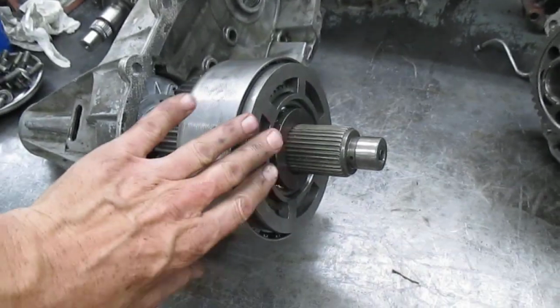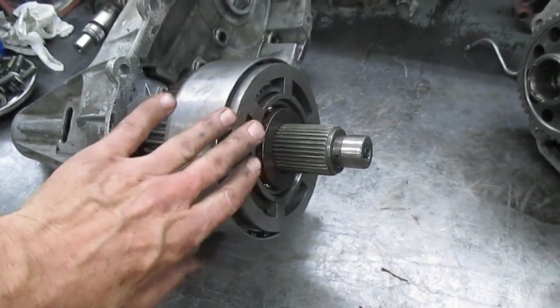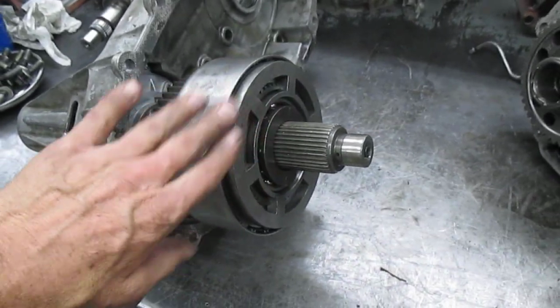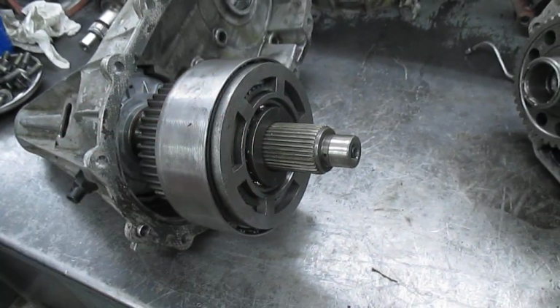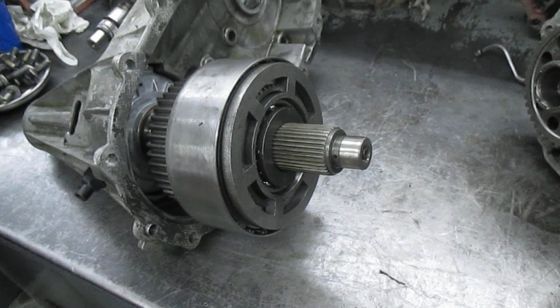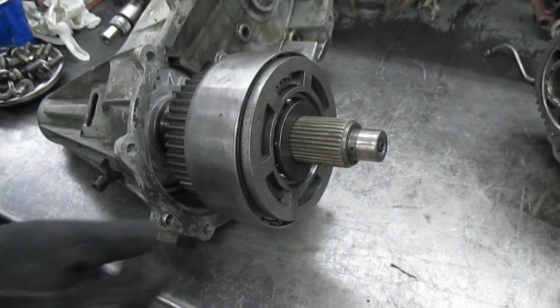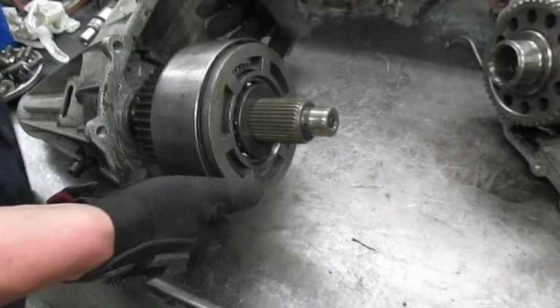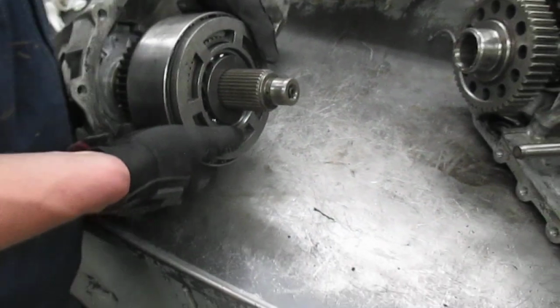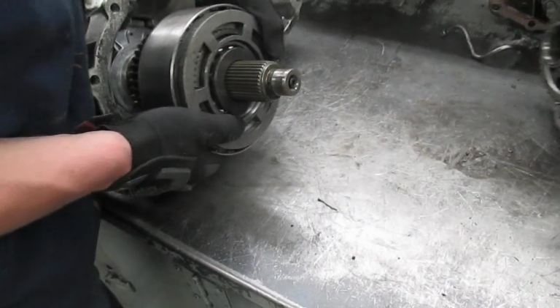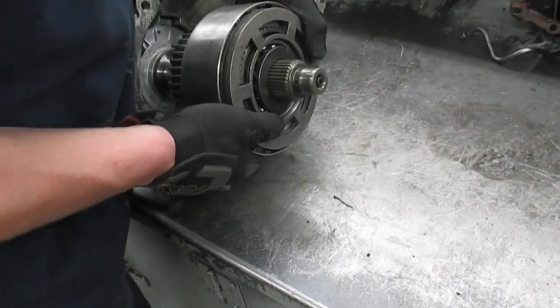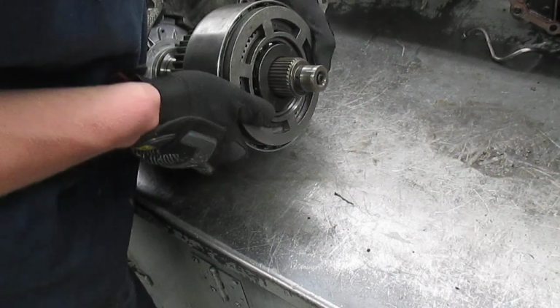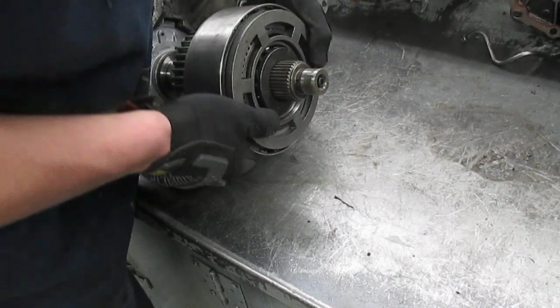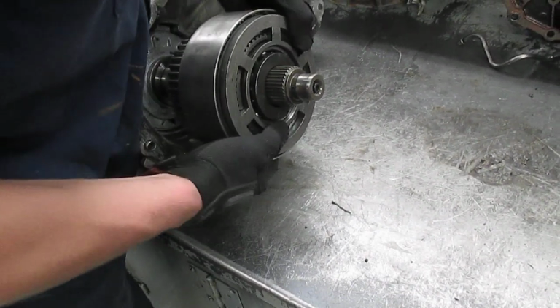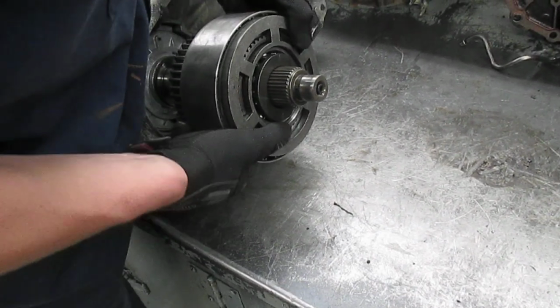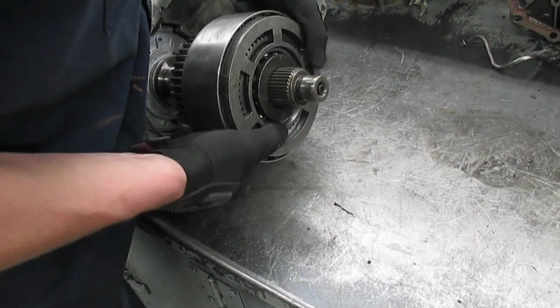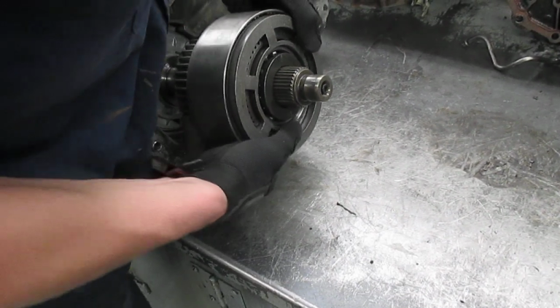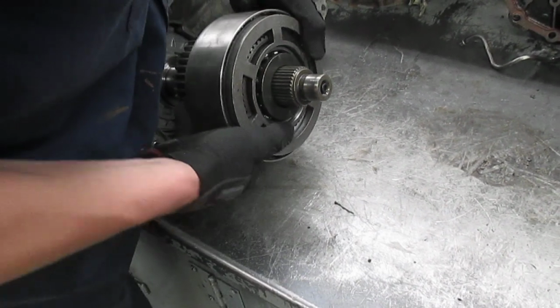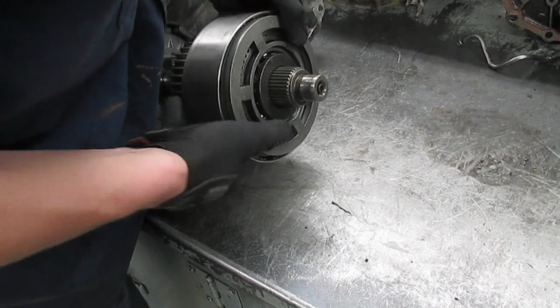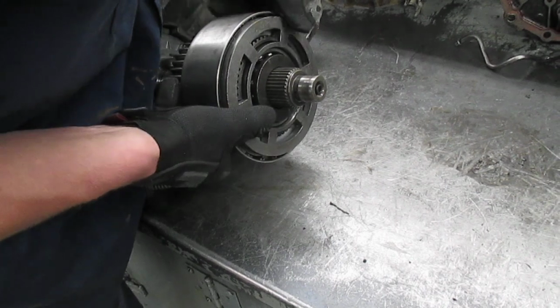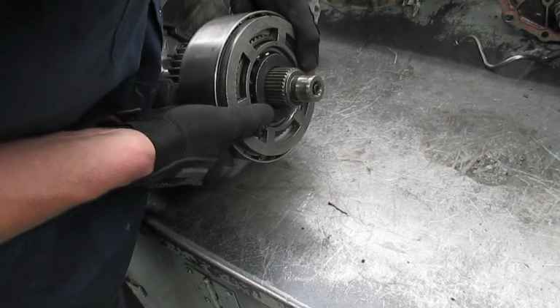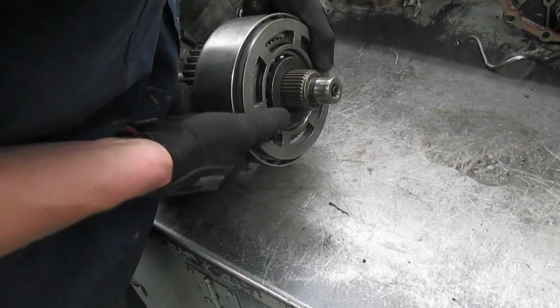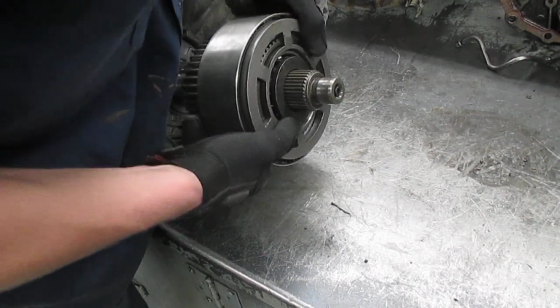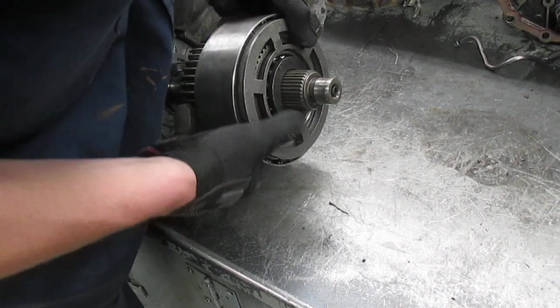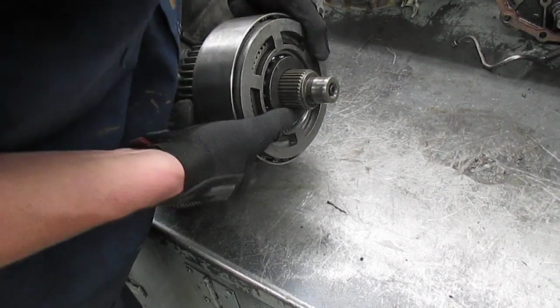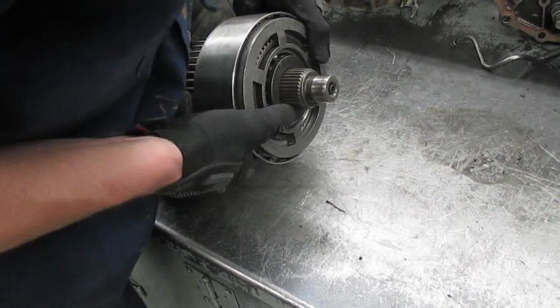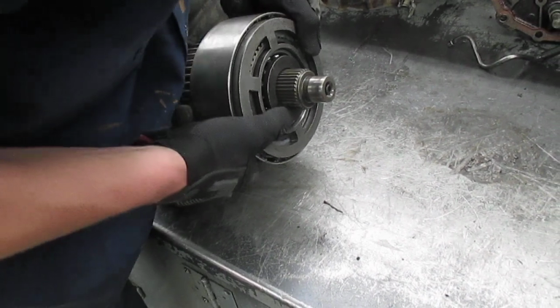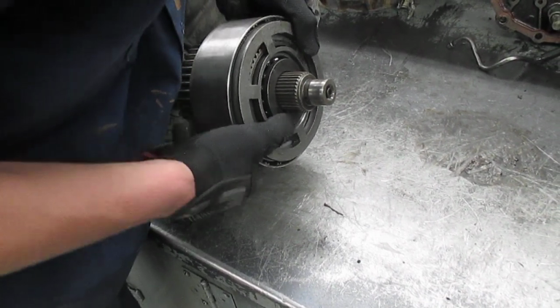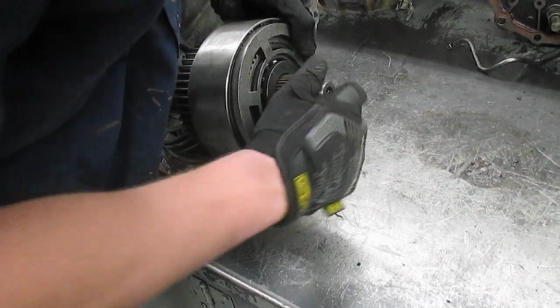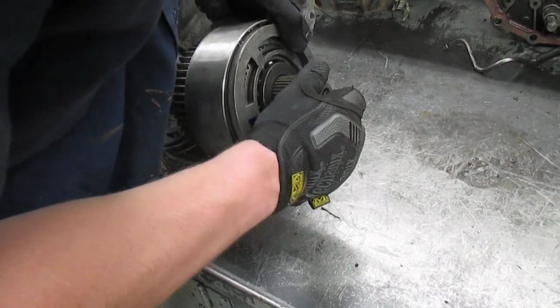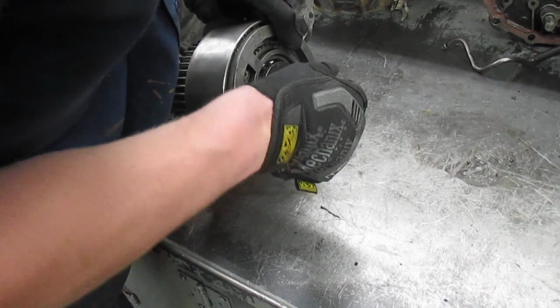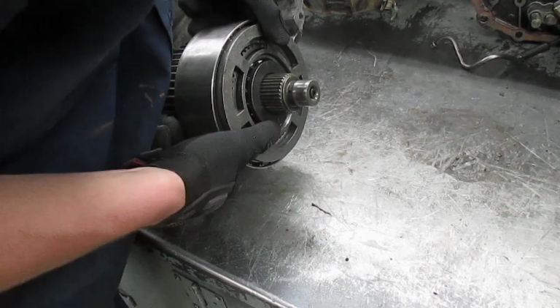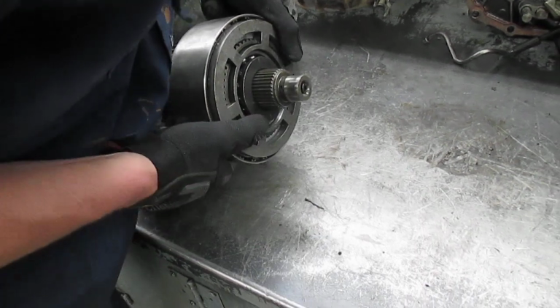Let's go ahead and look inside the clutch — this multi-disc clutch.